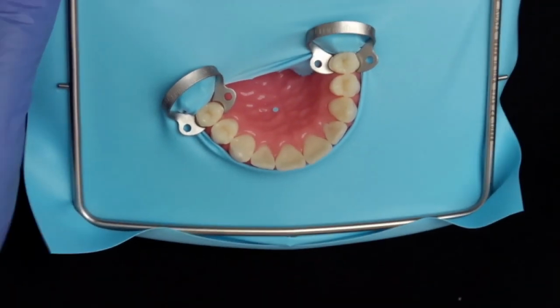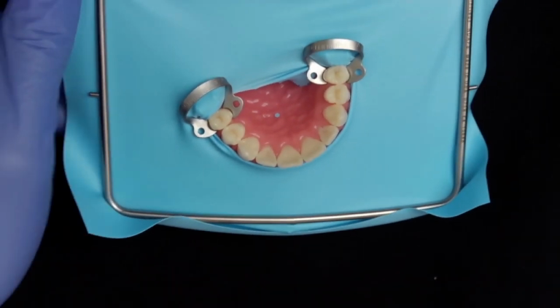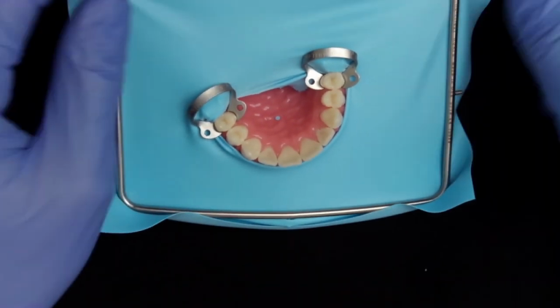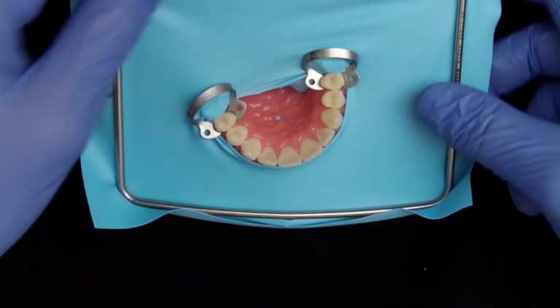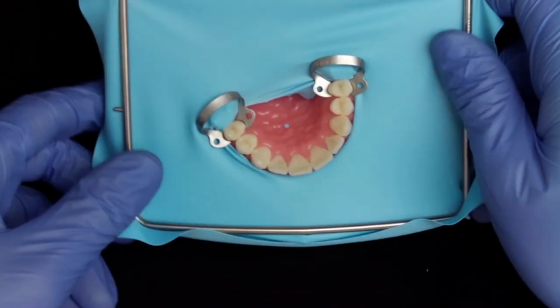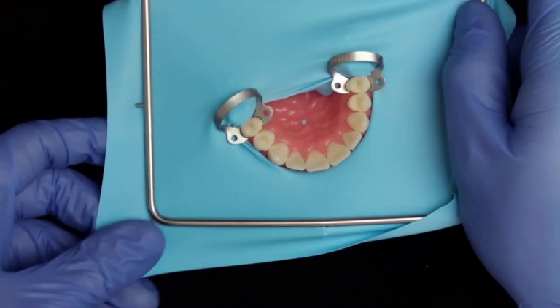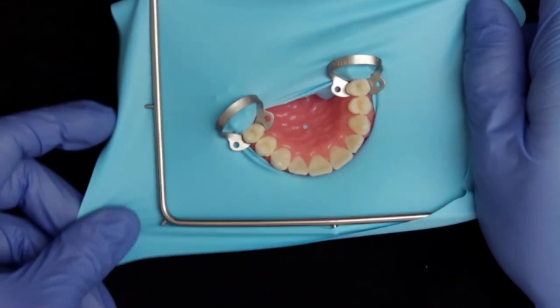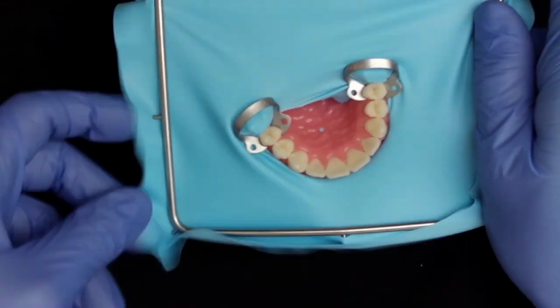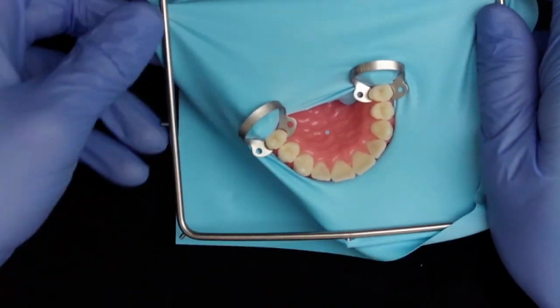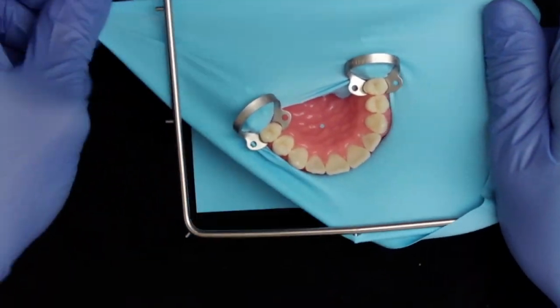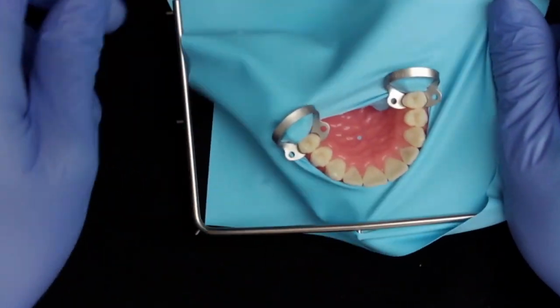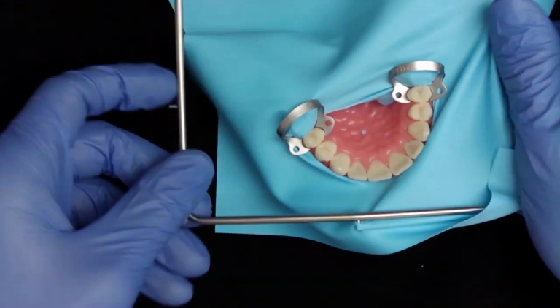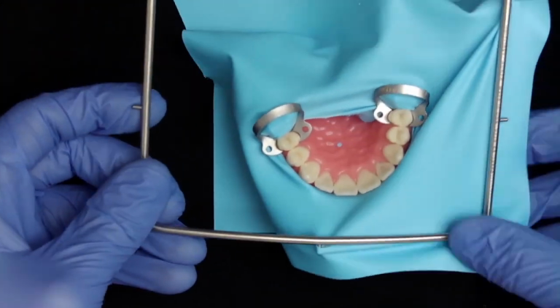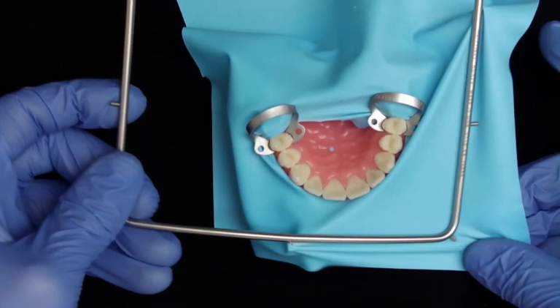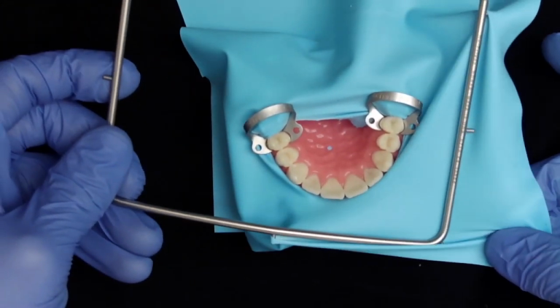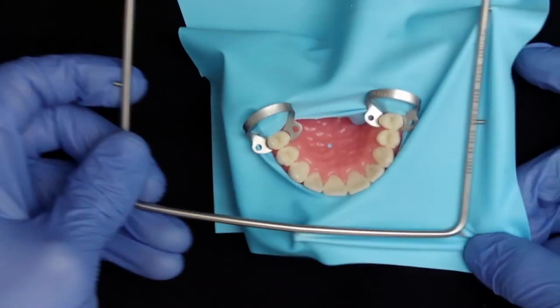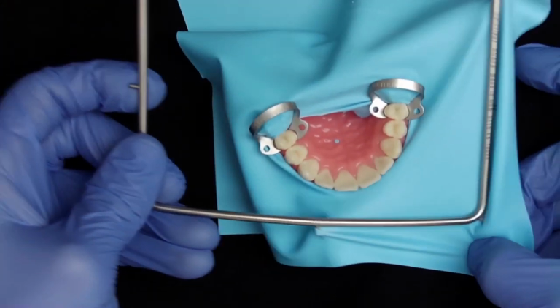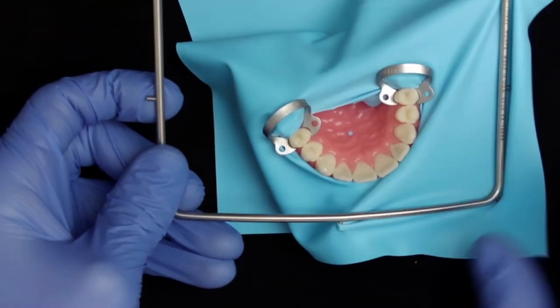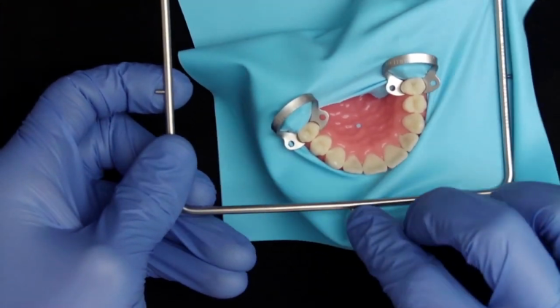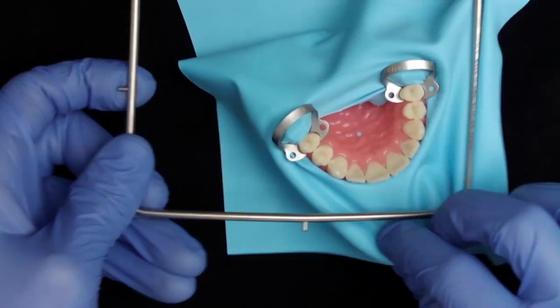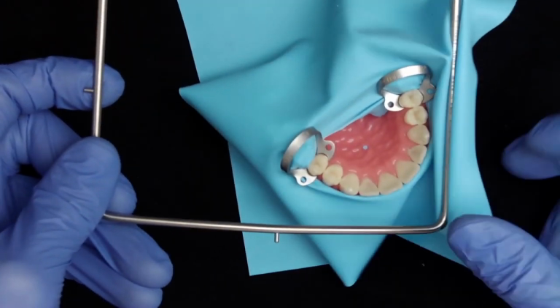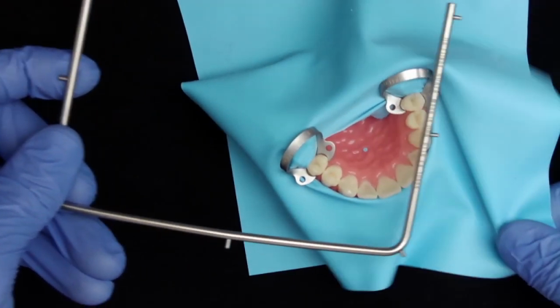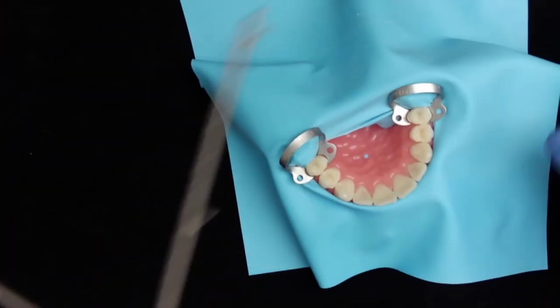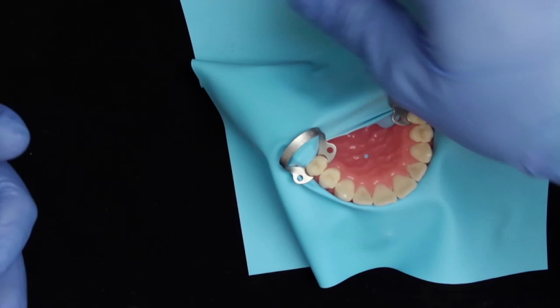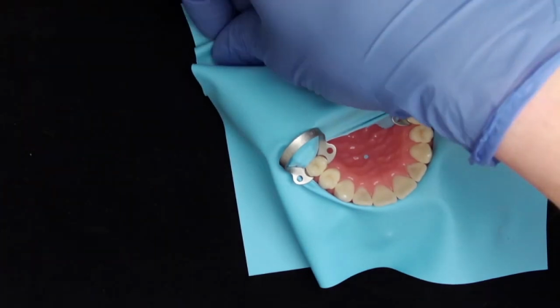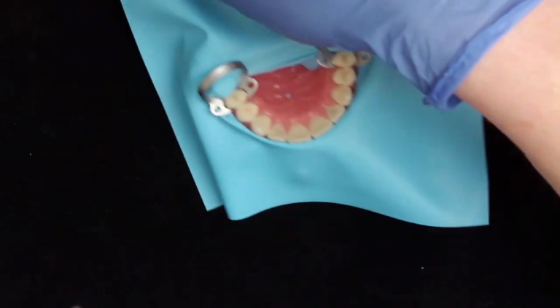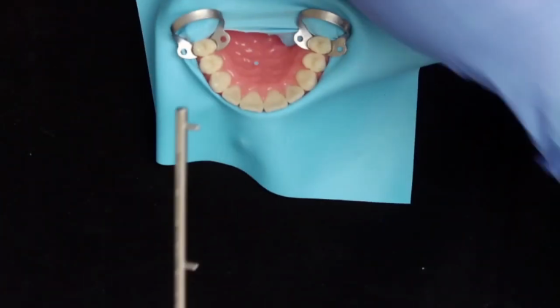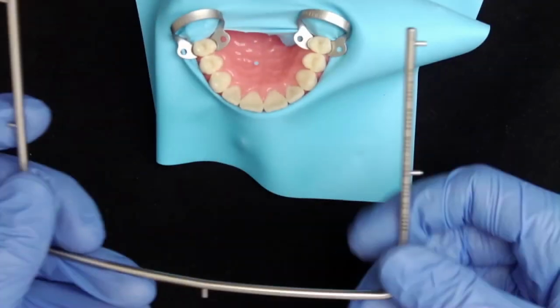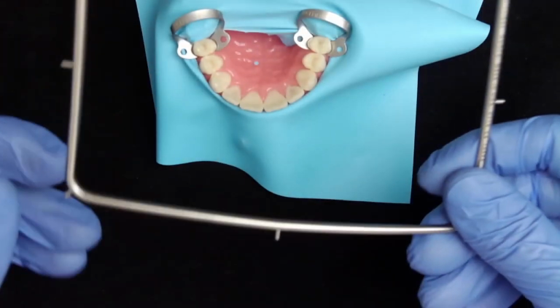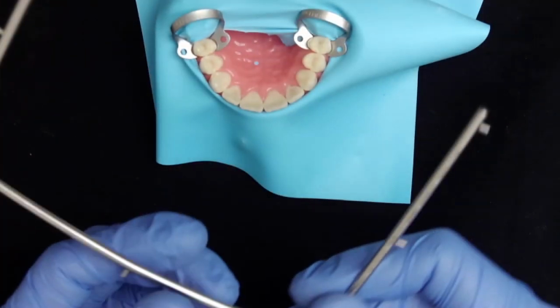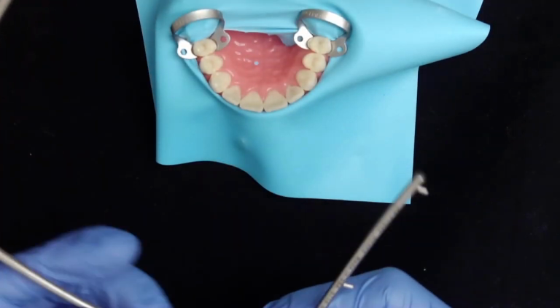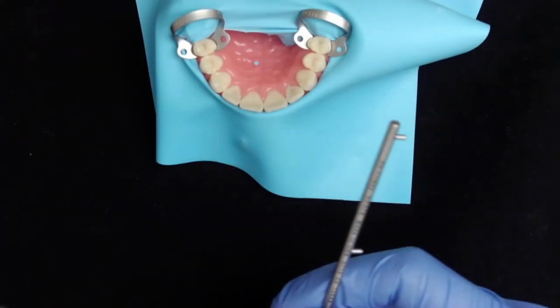The split dam has now been applied and sometimes it may still be necessary to adjust your frame so that it's nicely in the middle and the patient's nose isn't covered.